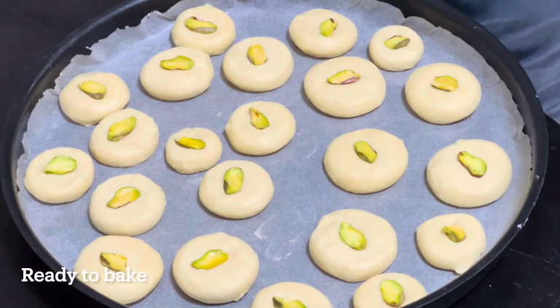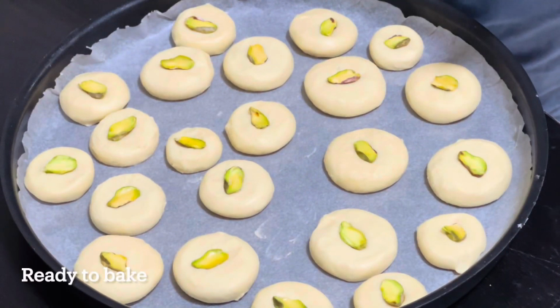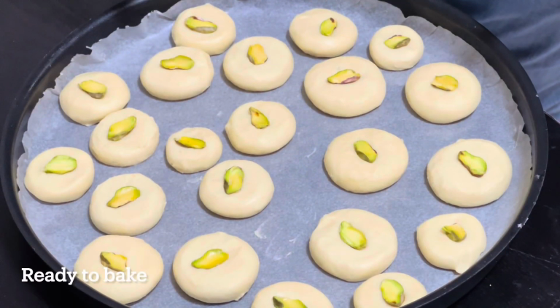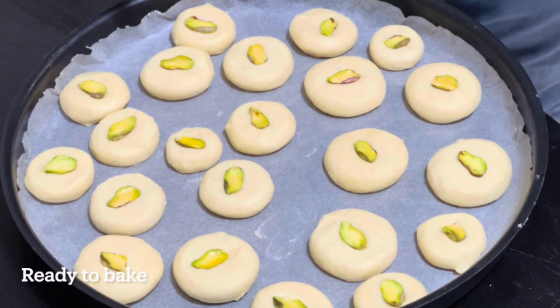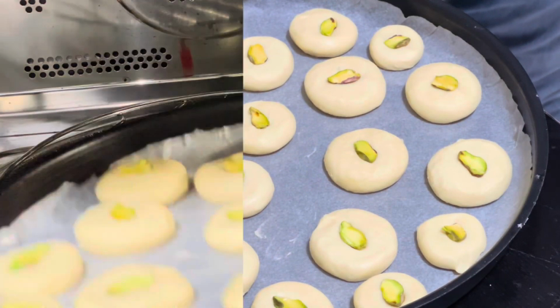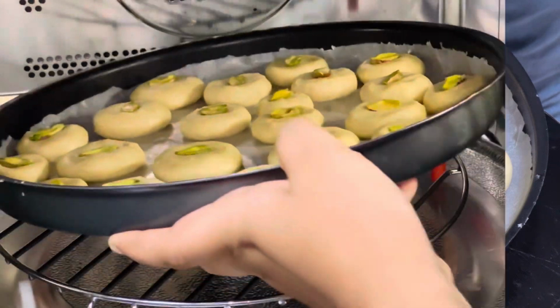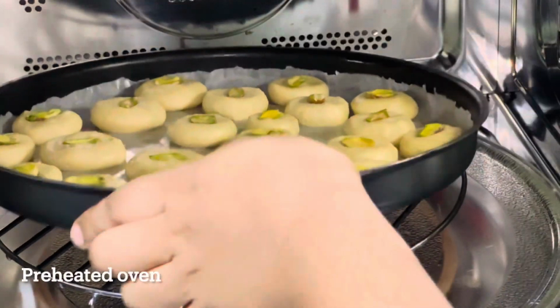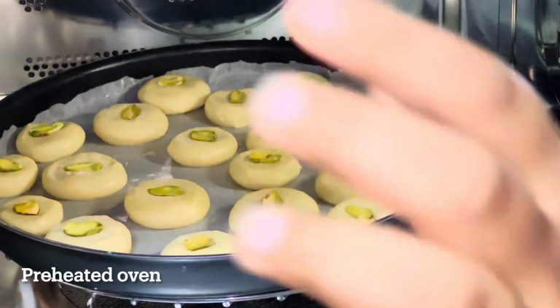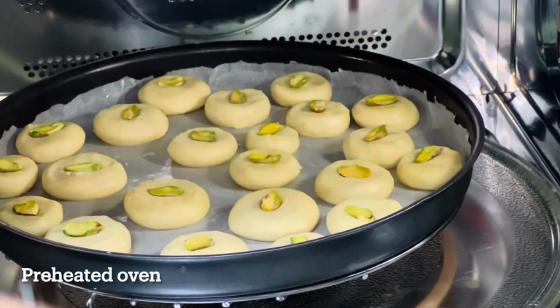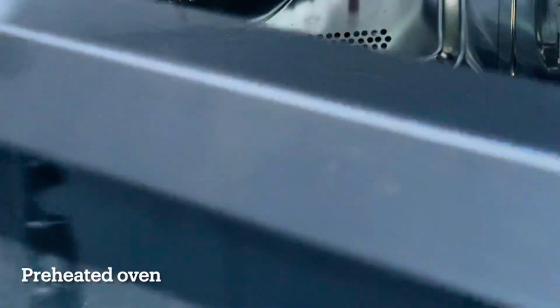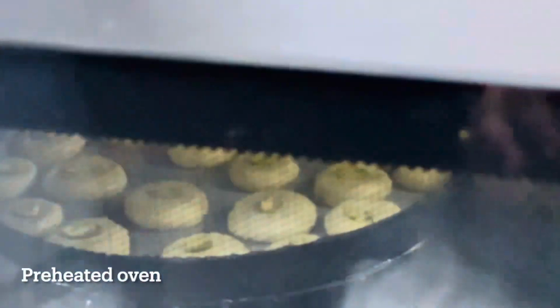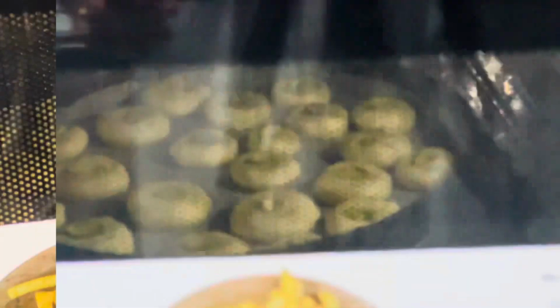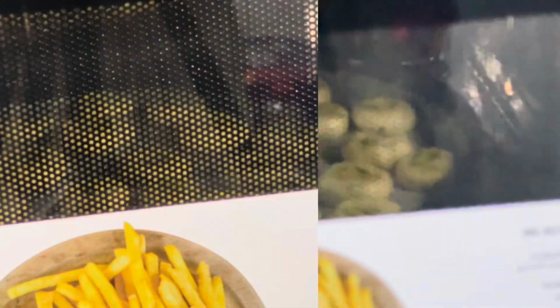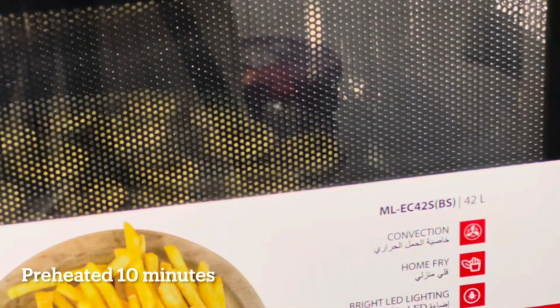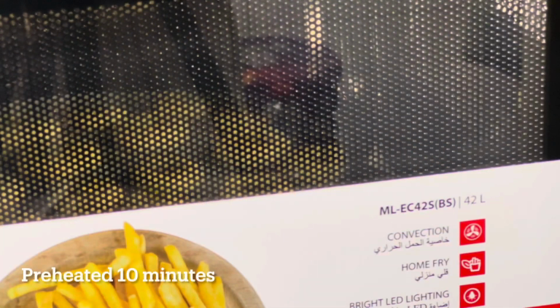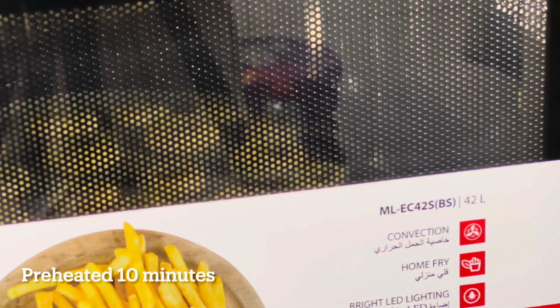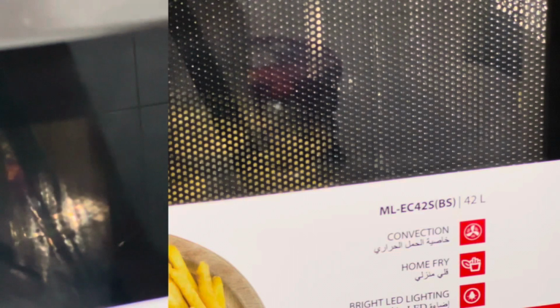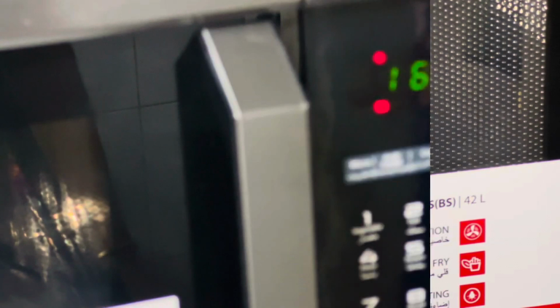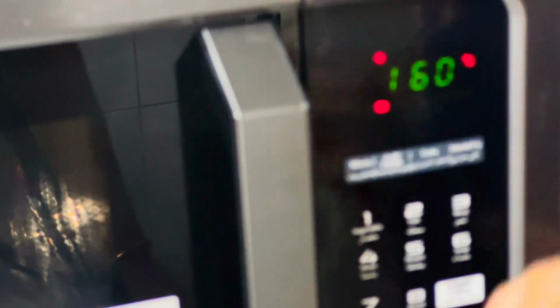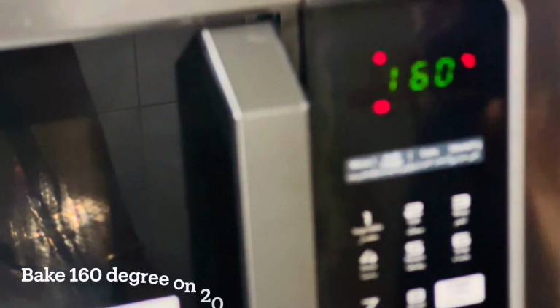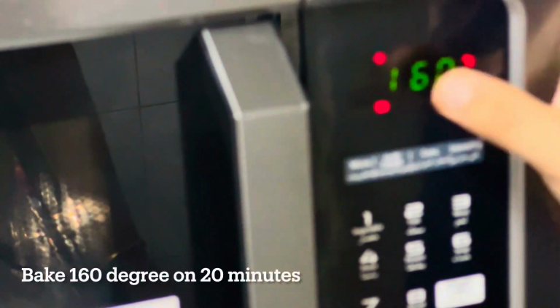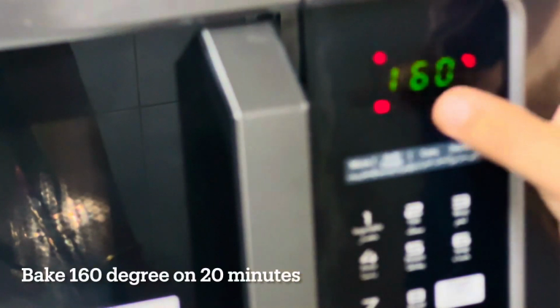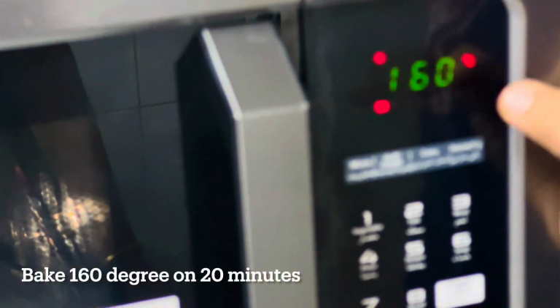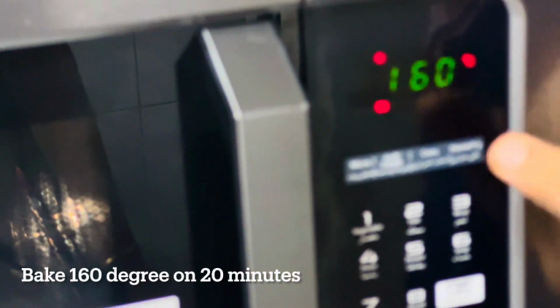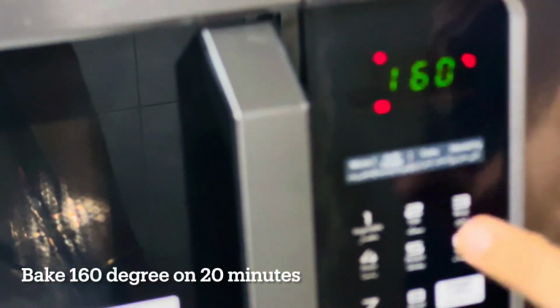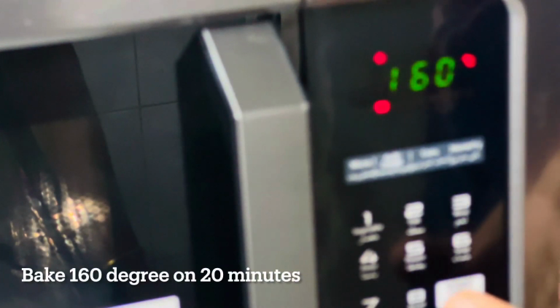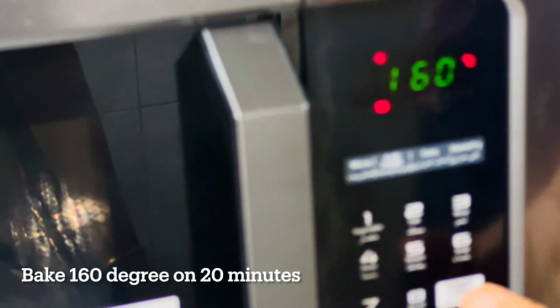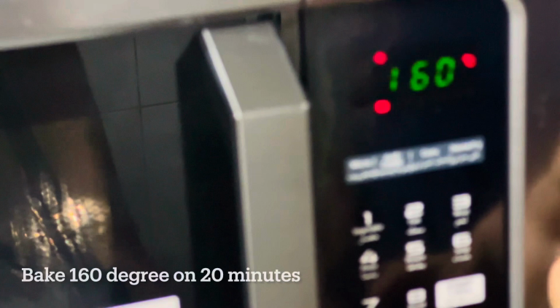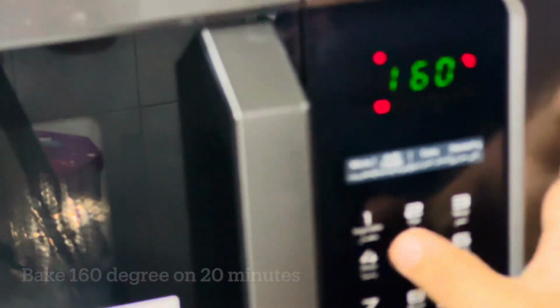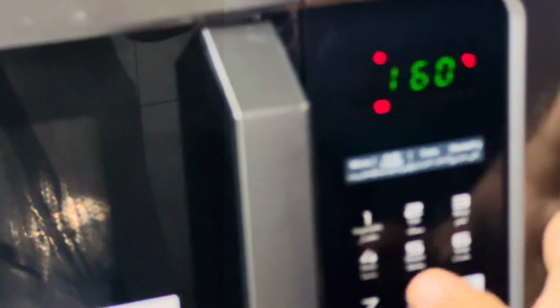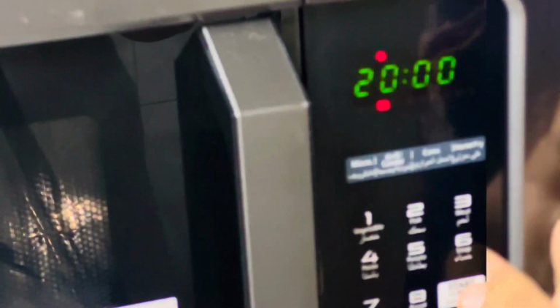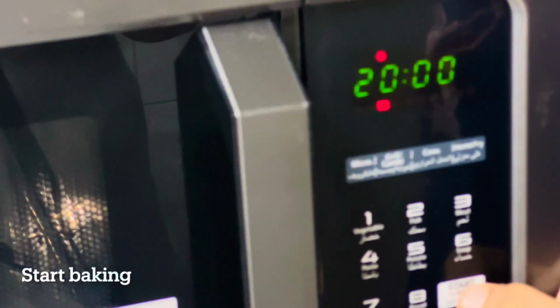Our cookies are ready for baking. In a 10 minutes preheated oven, bake the cookies at 160 degrees for 20 minutes. Let's start baking.